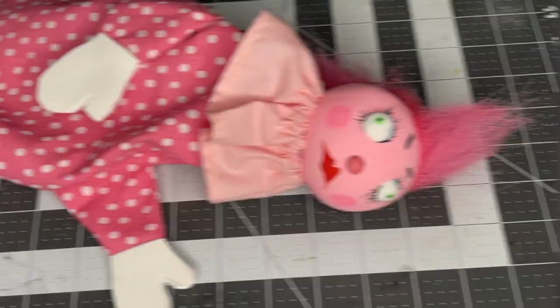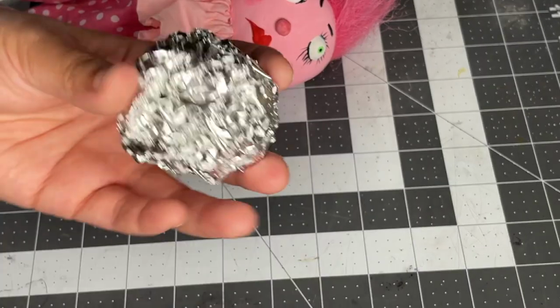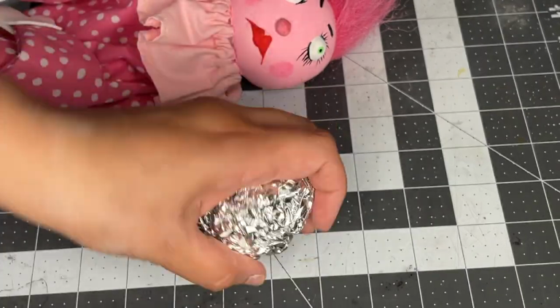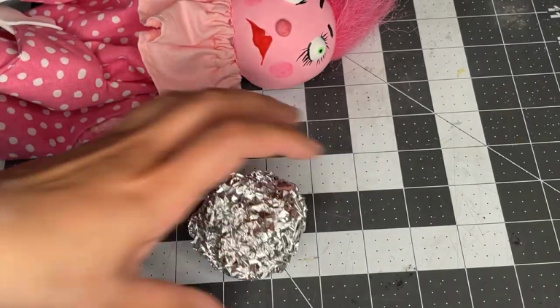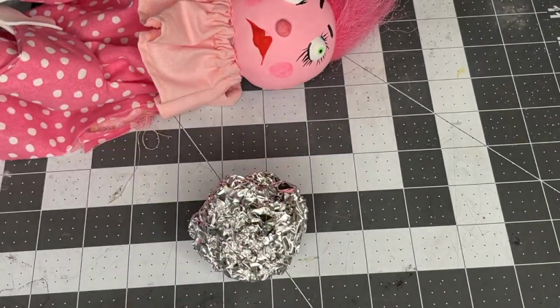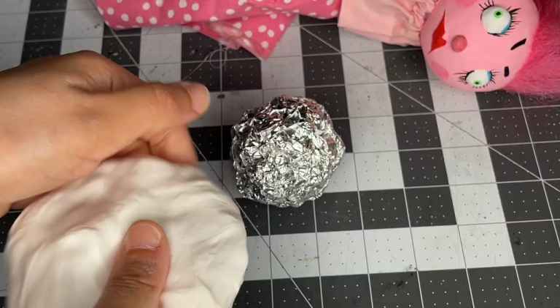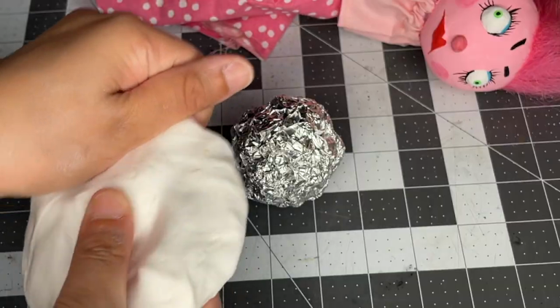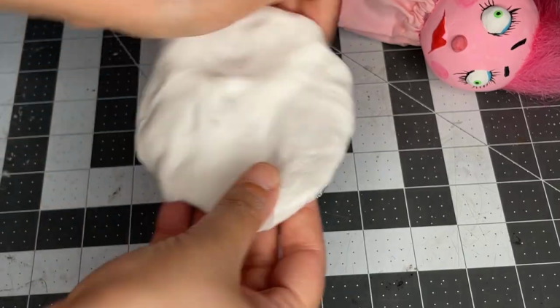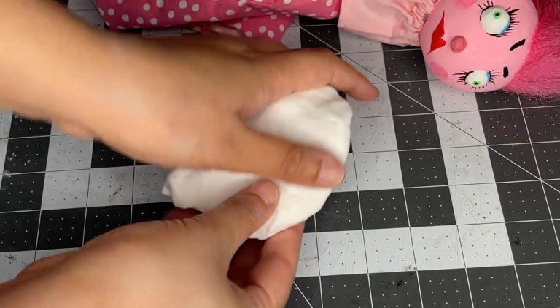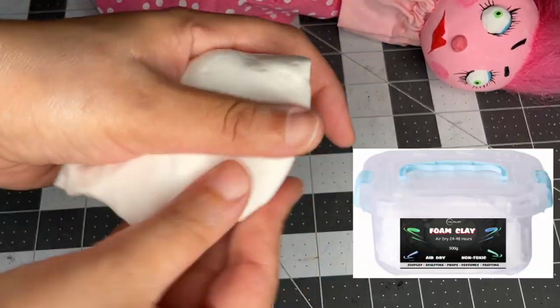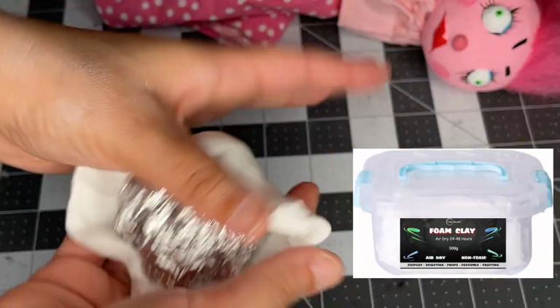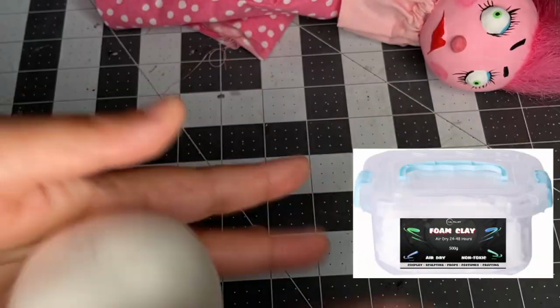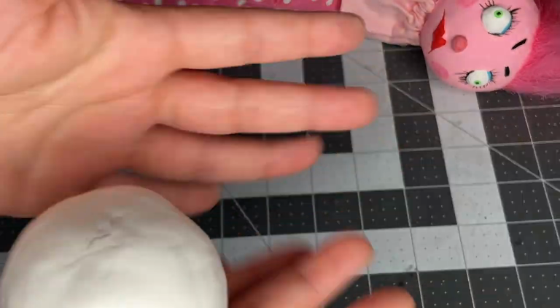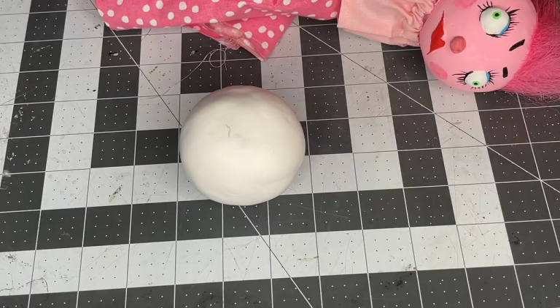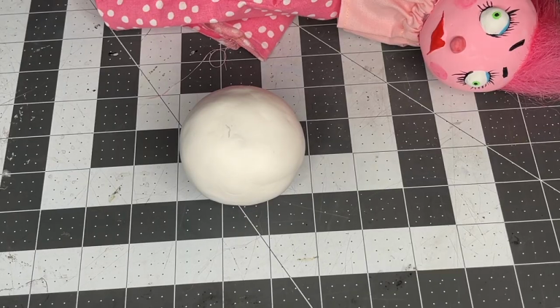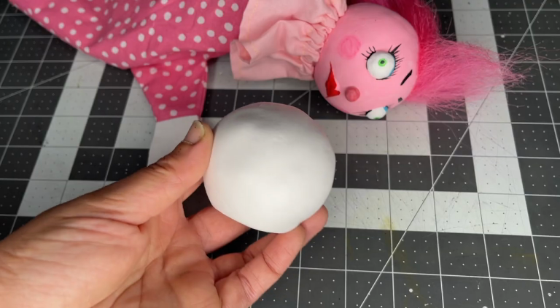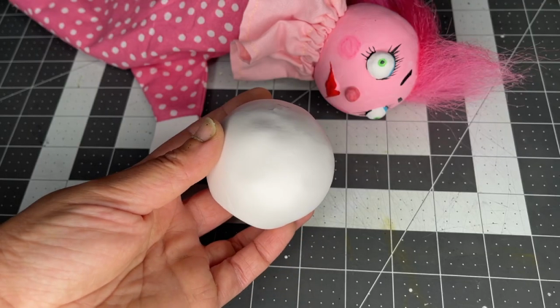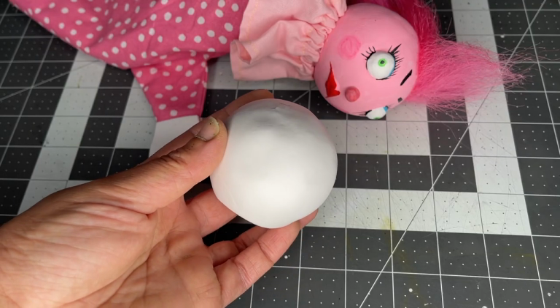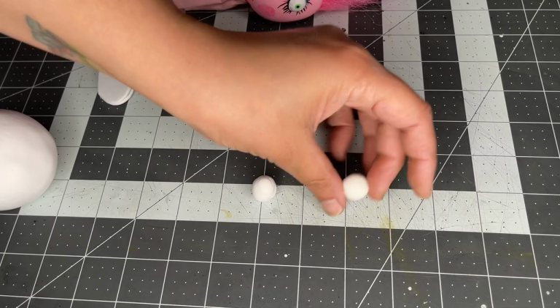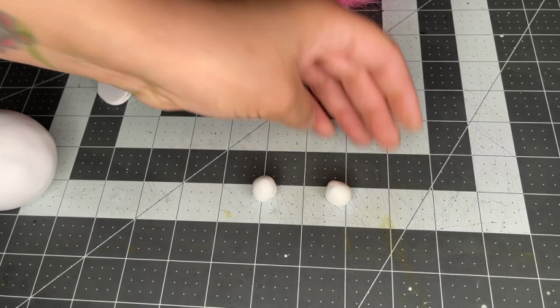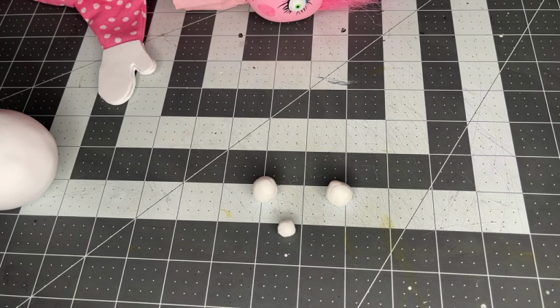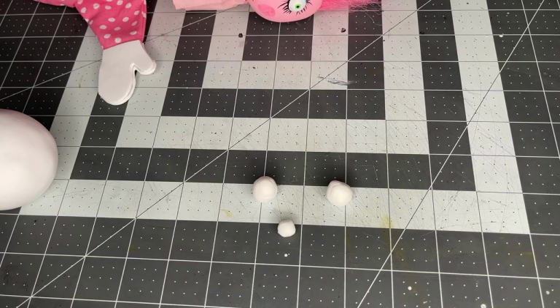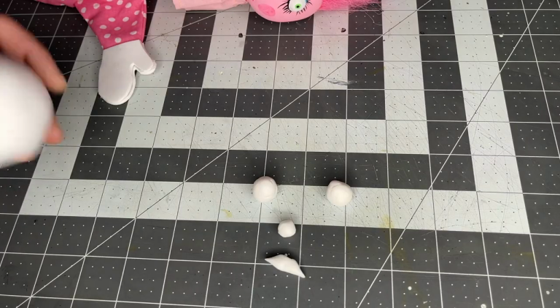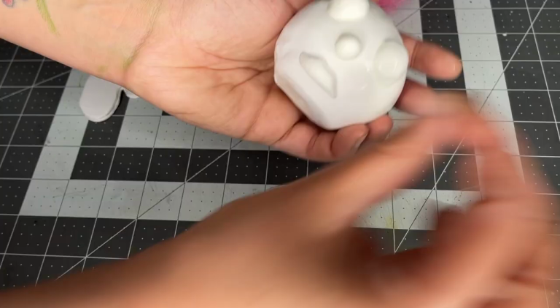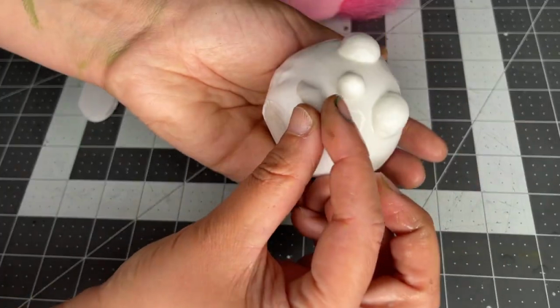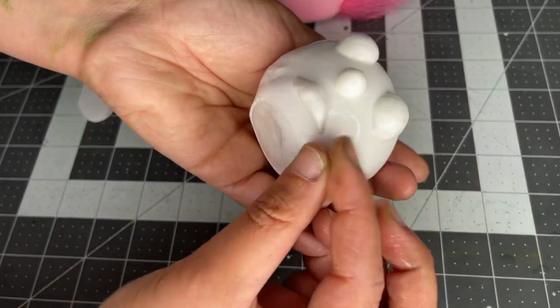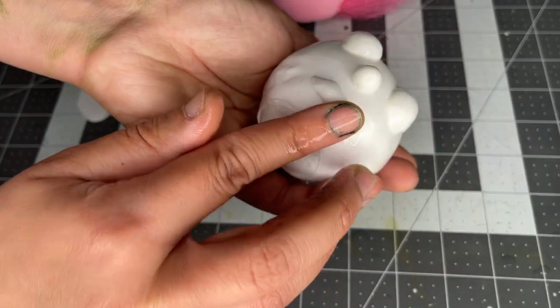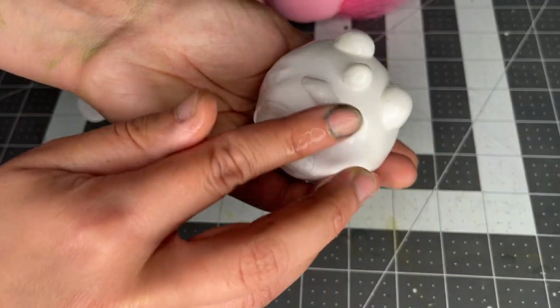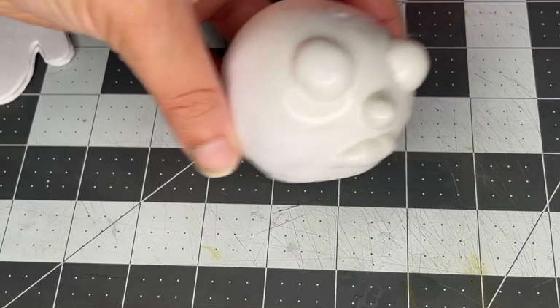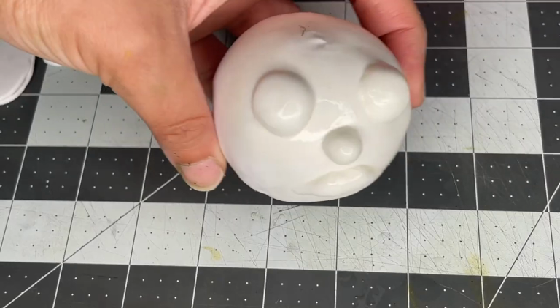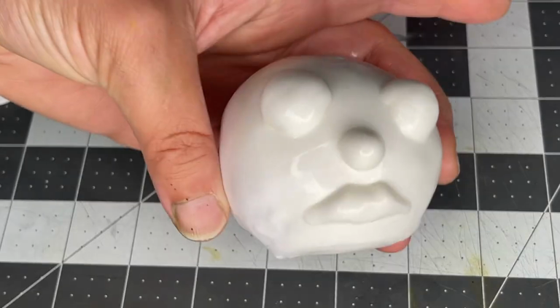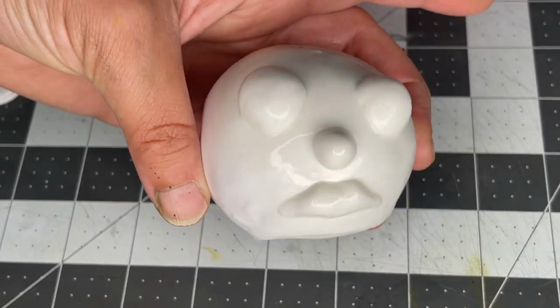For the head, start with a ball of foil and wrap it with some white foam clay and roll it smooth. After it dries, with some fresh clay roll out eyes, nose, and a mouth. Add them on and use water to smooth it onto the head.